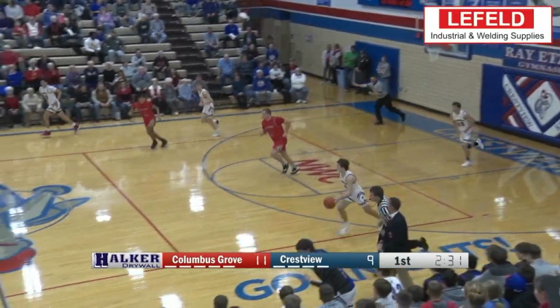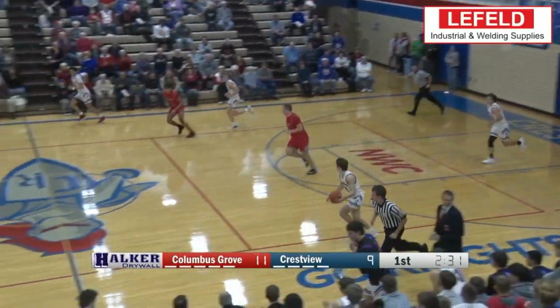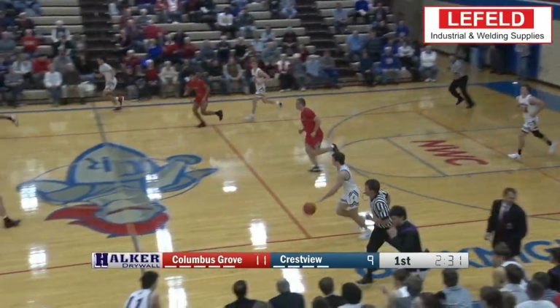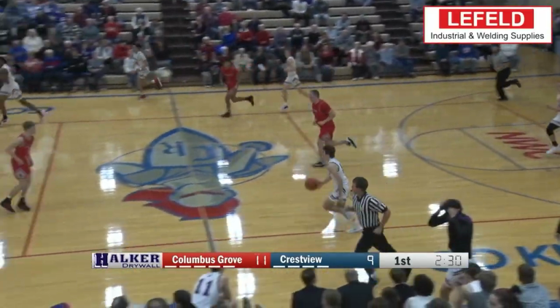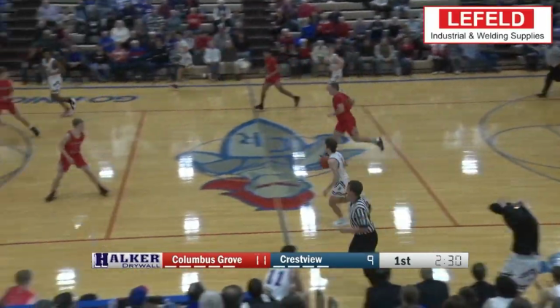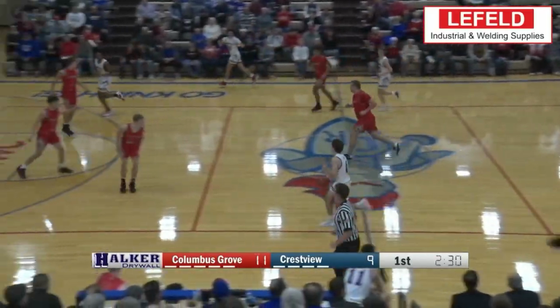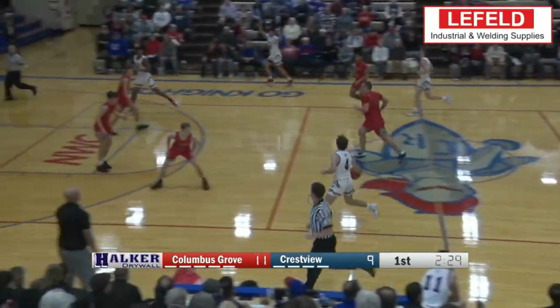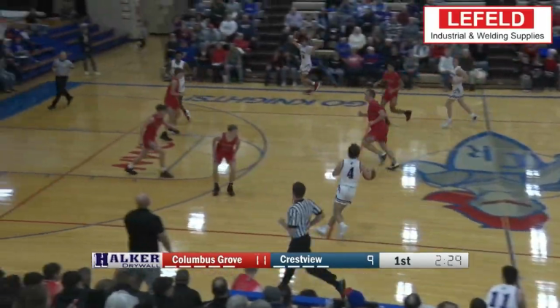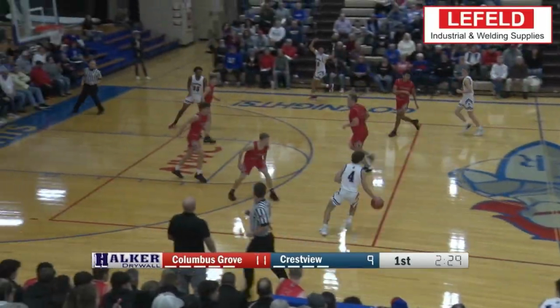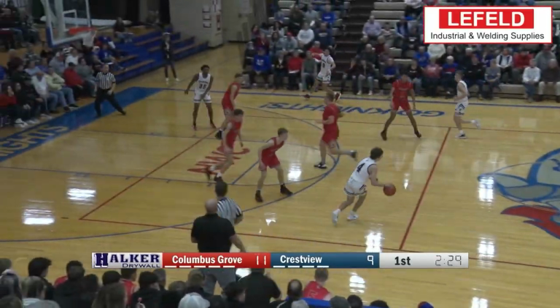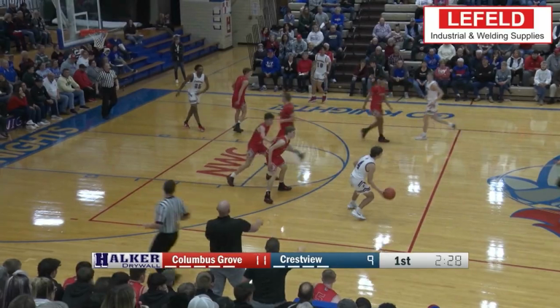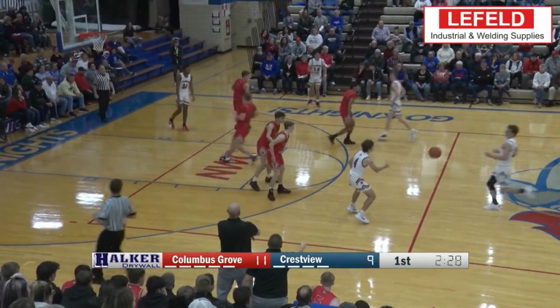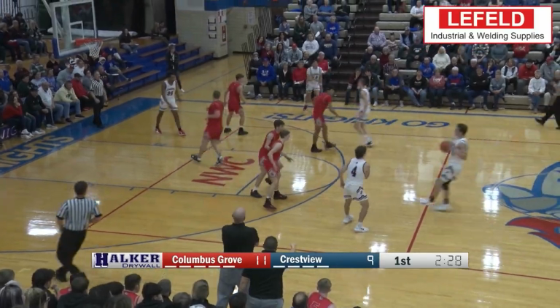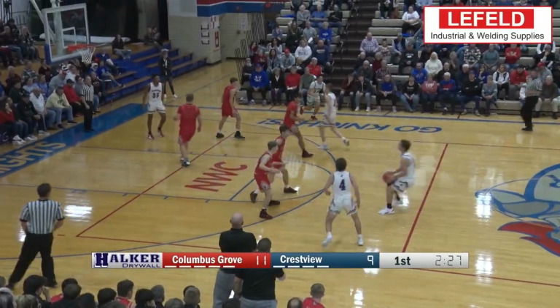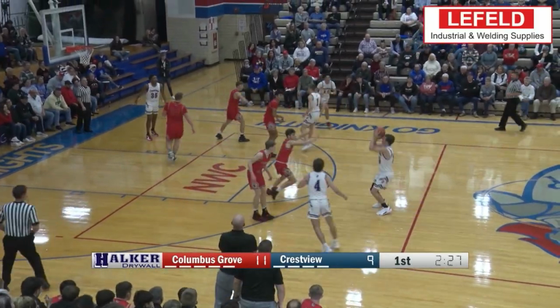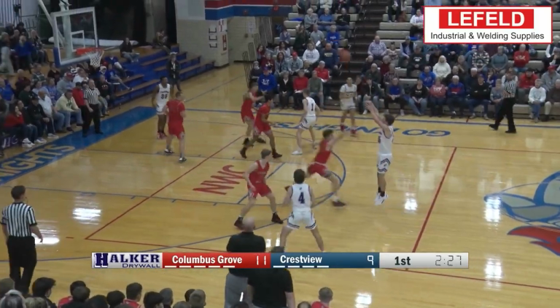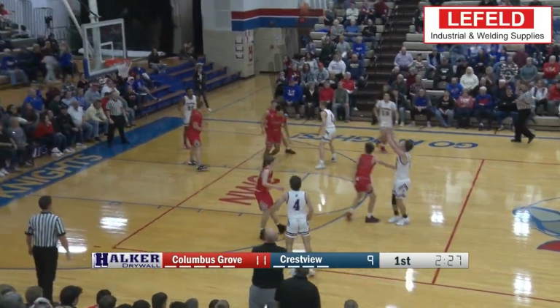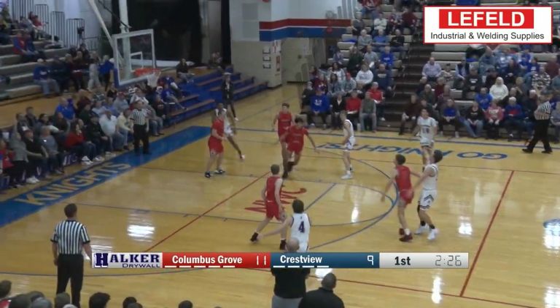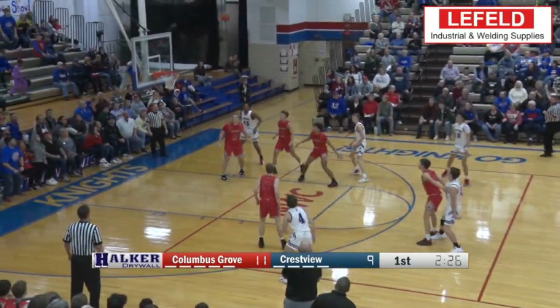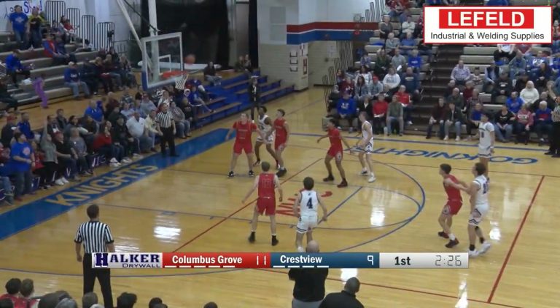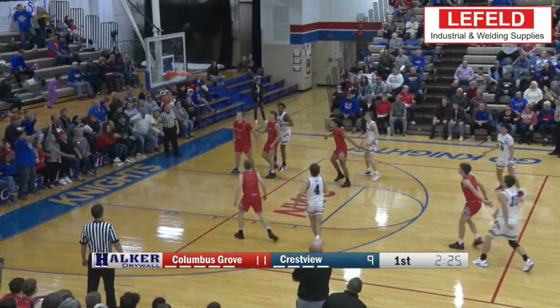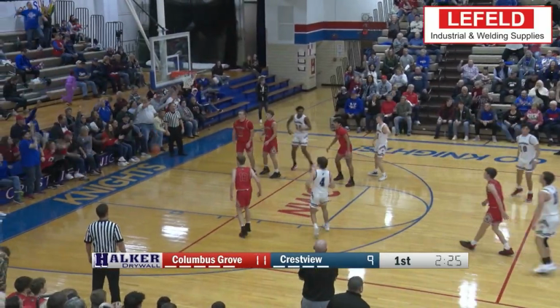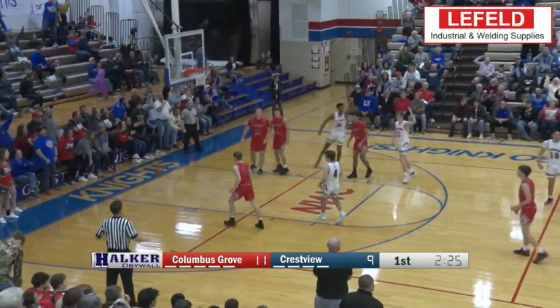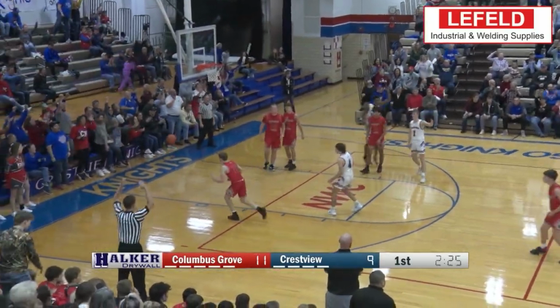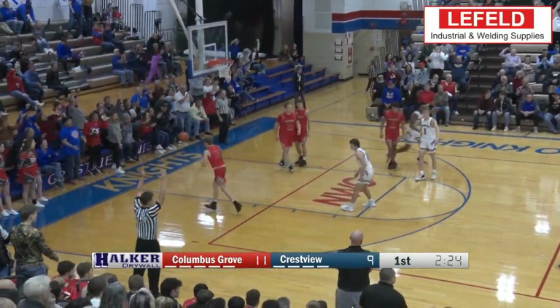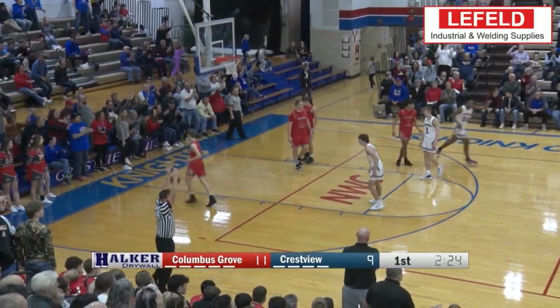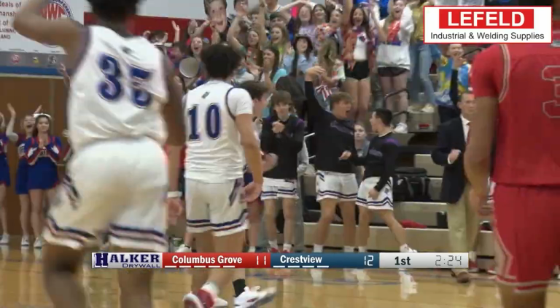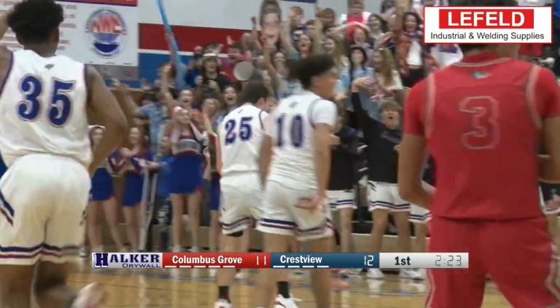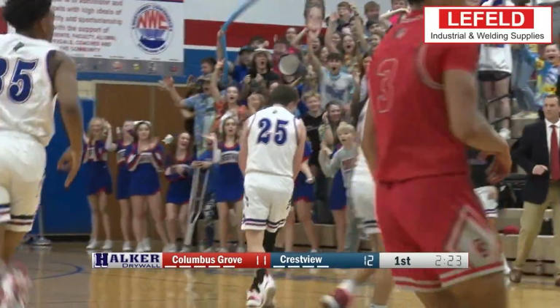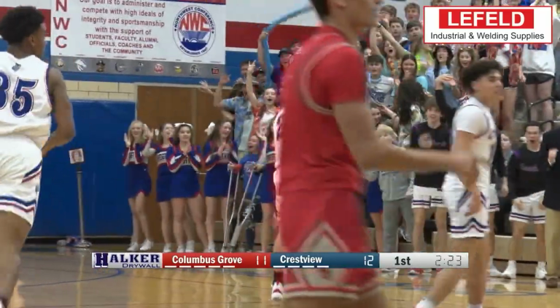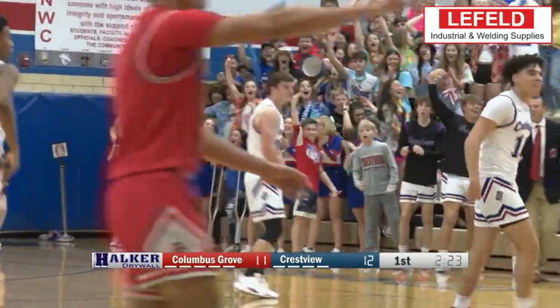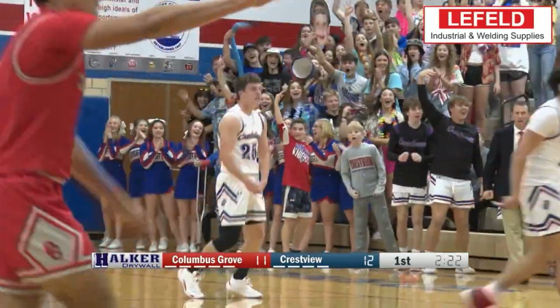Up next is Crest Fuse. Nate Lichty with the heat check — one of four three-pointers in two minutes. He's on fire.